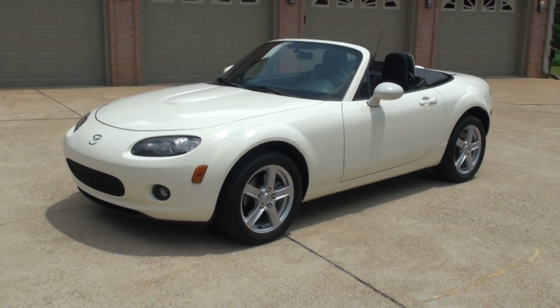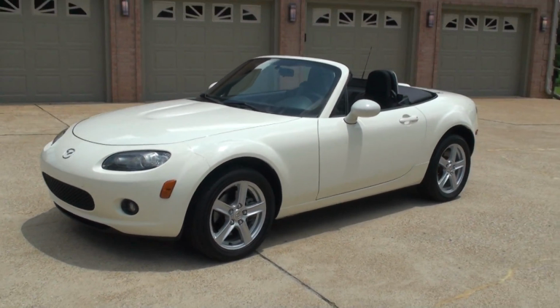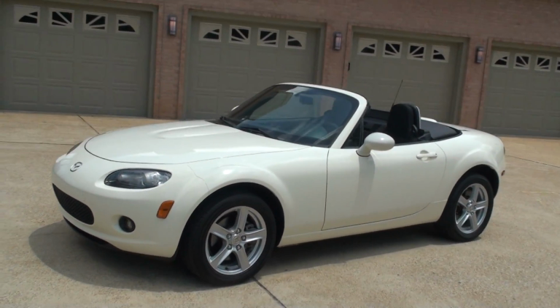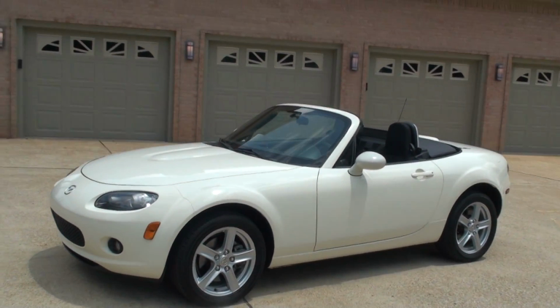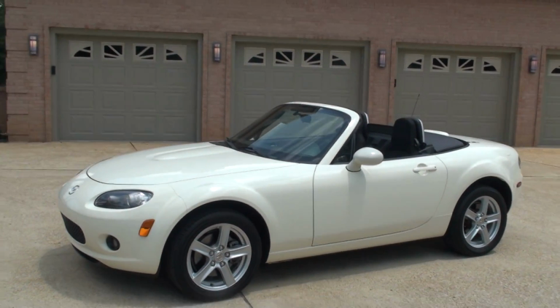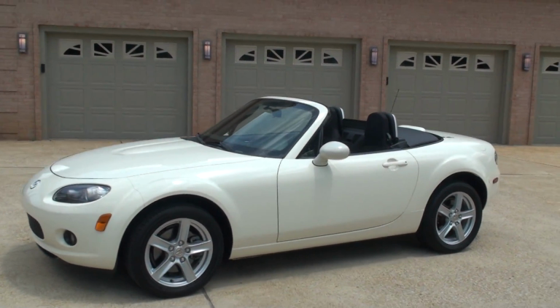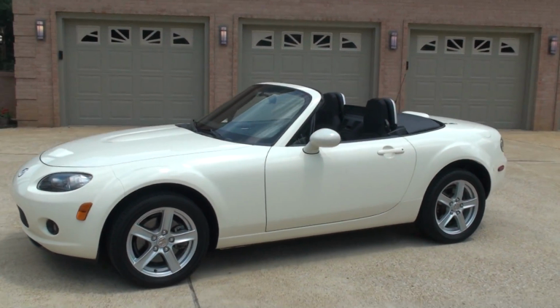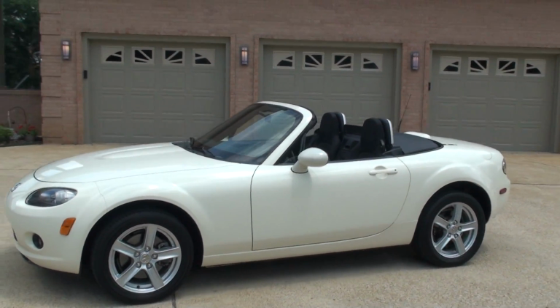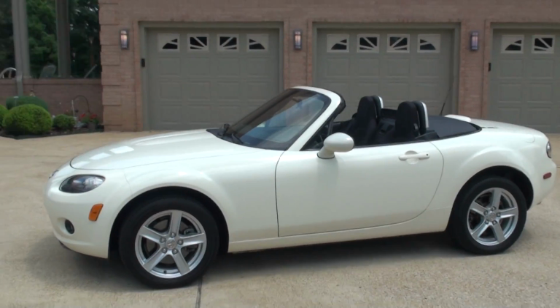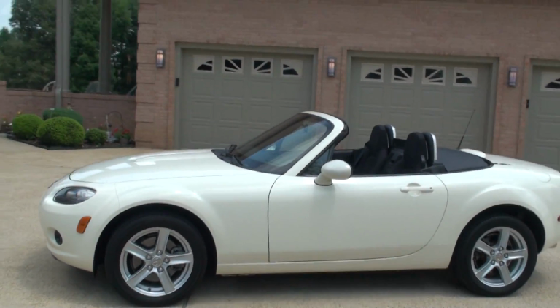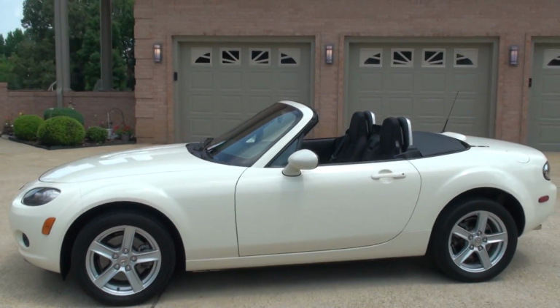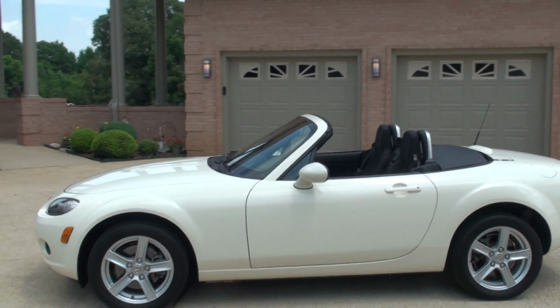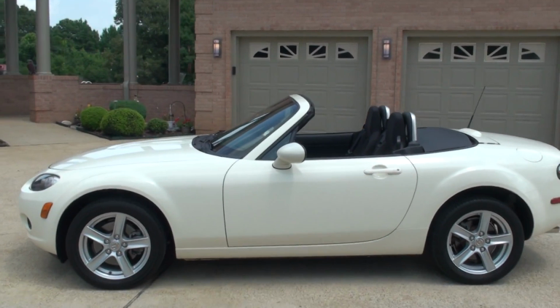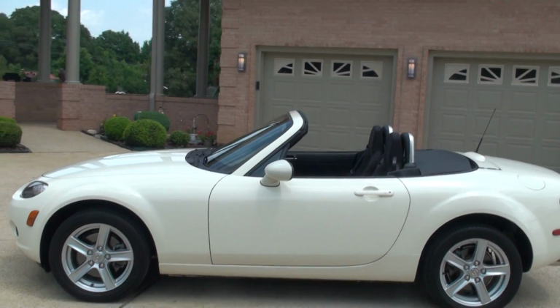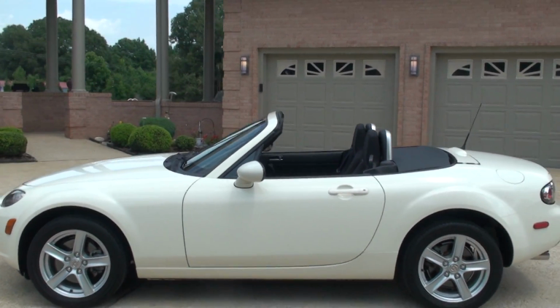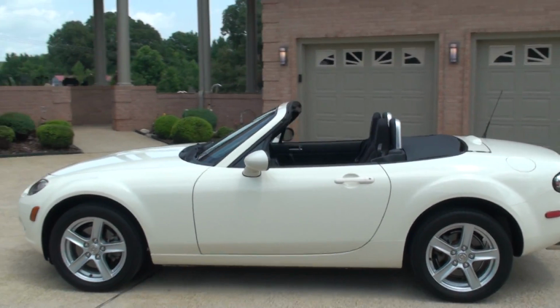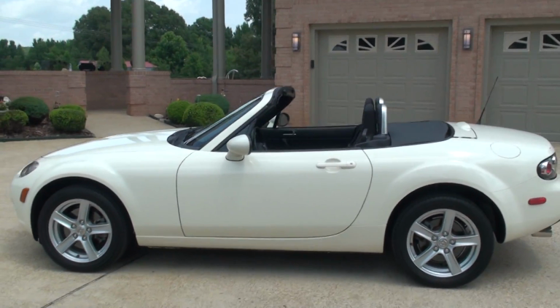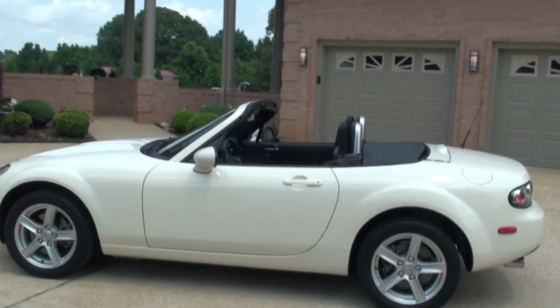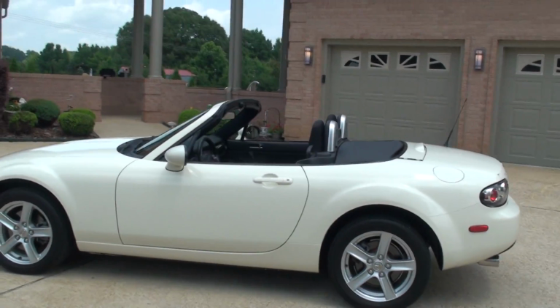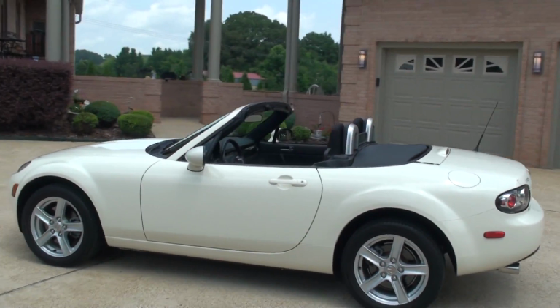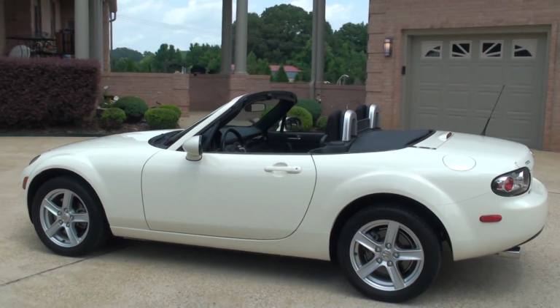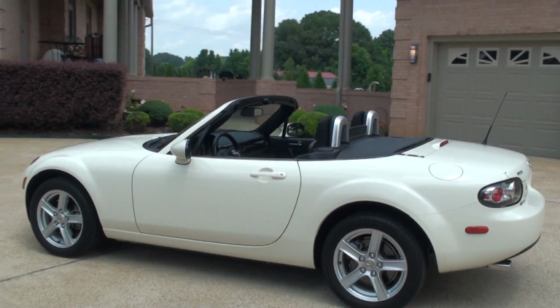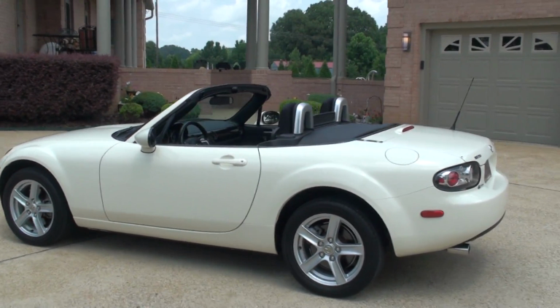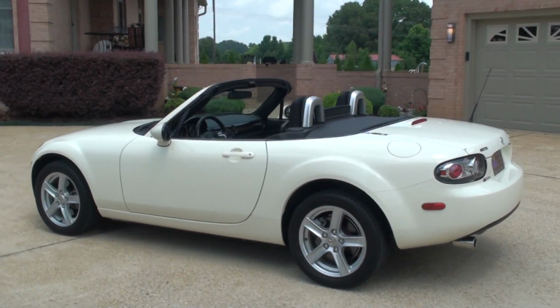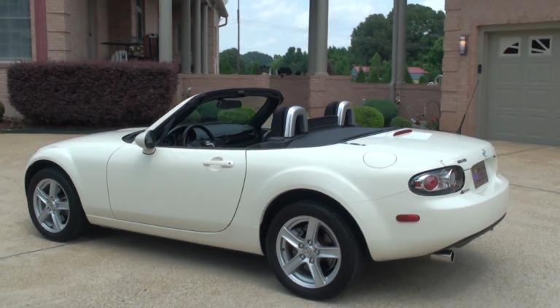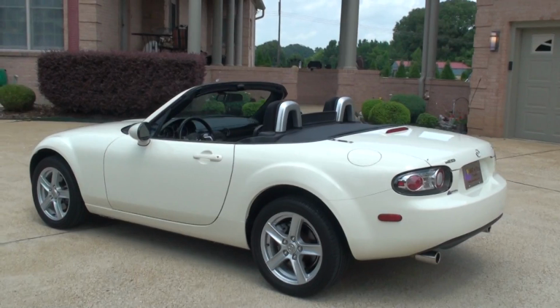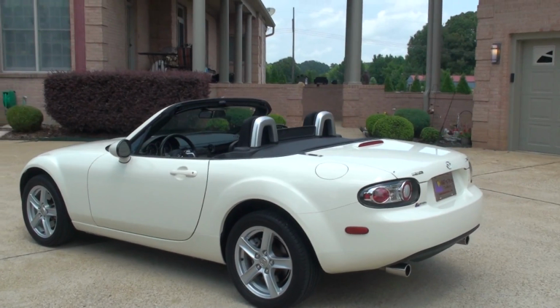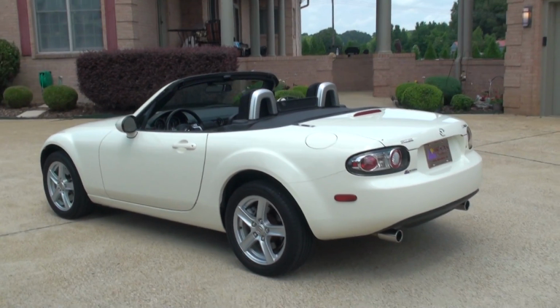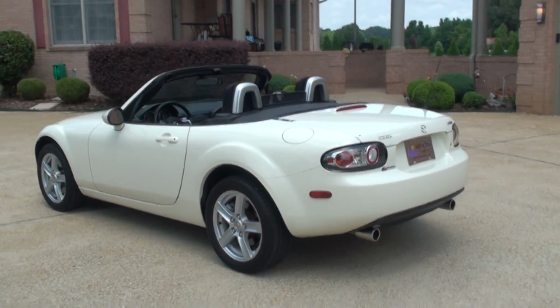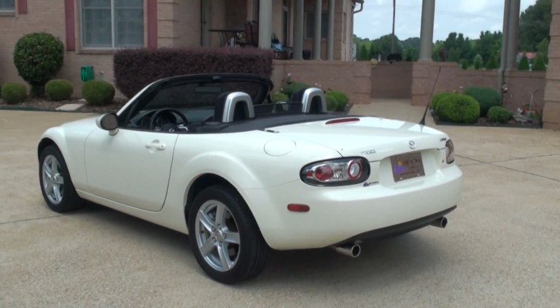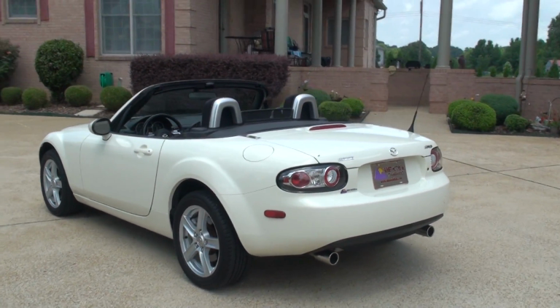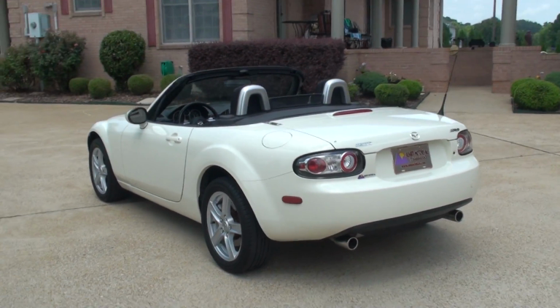If you're looking for a fun weekend car in like-new condition at a very affordable price, this is your ticket. We do have very competitive financing available with low interest rates and good terms.